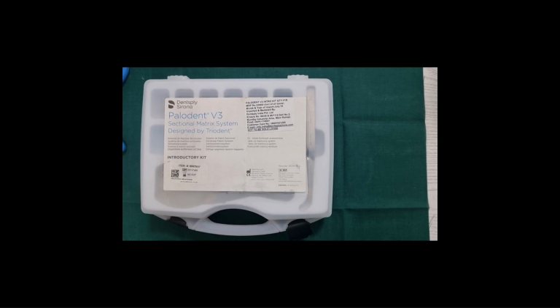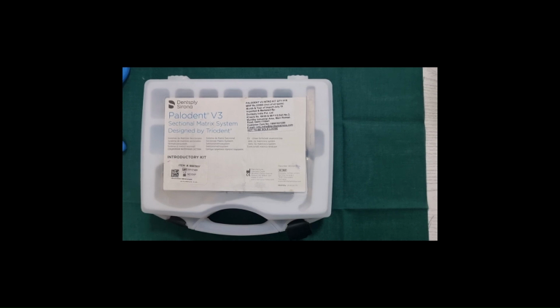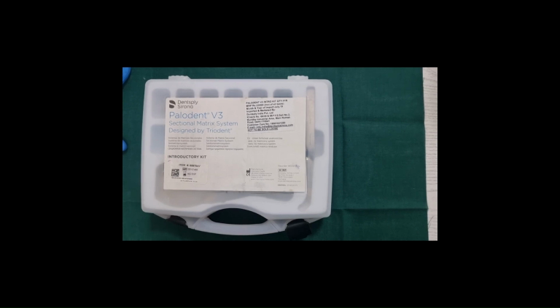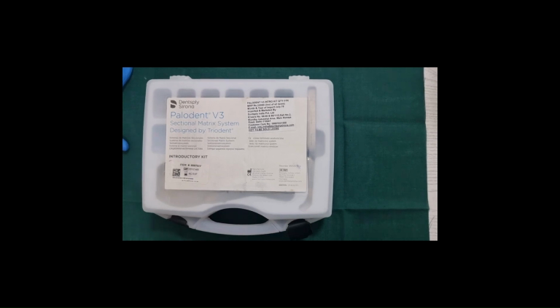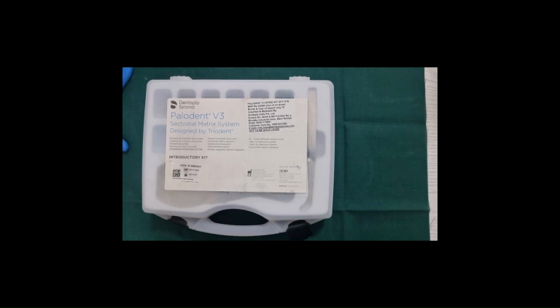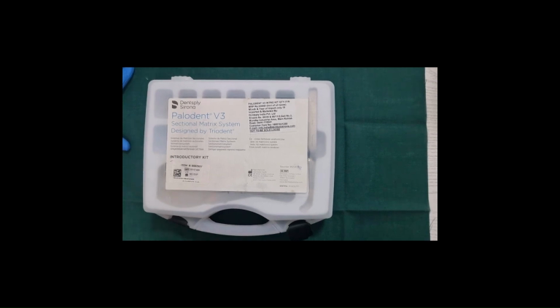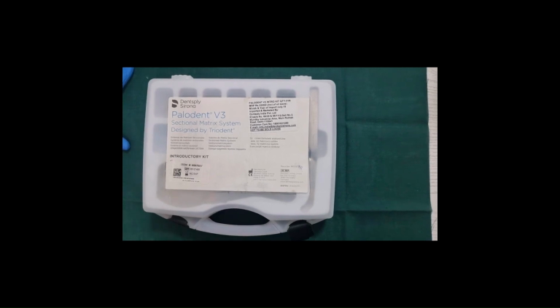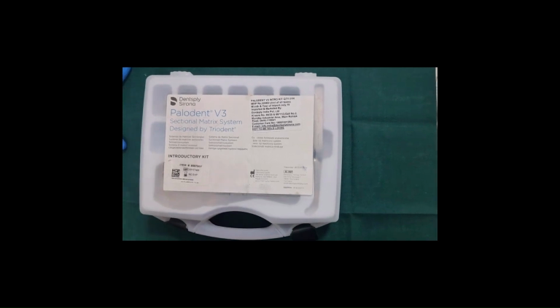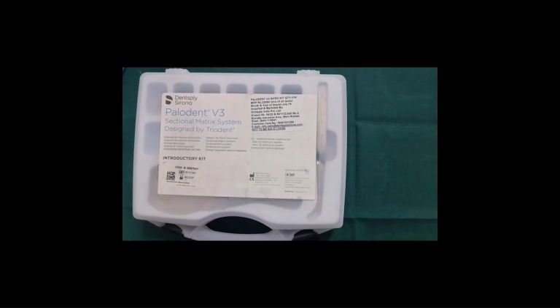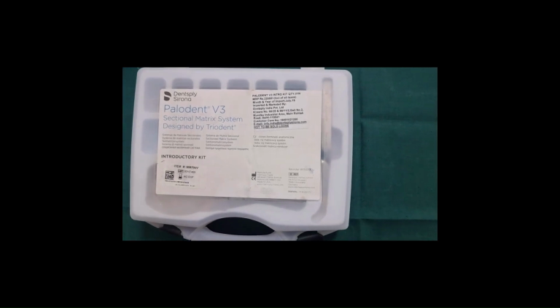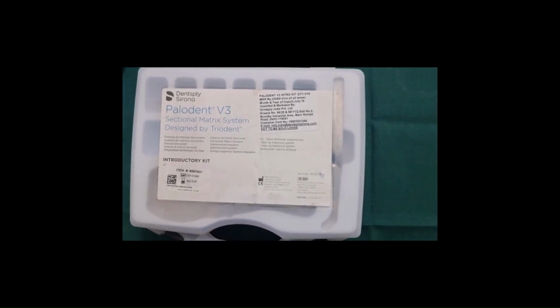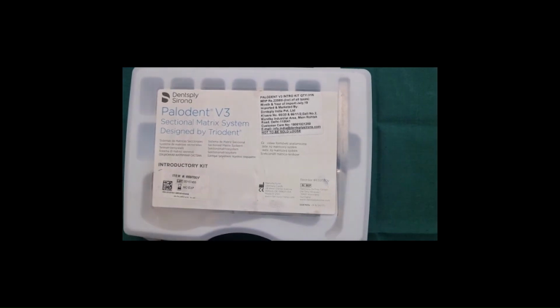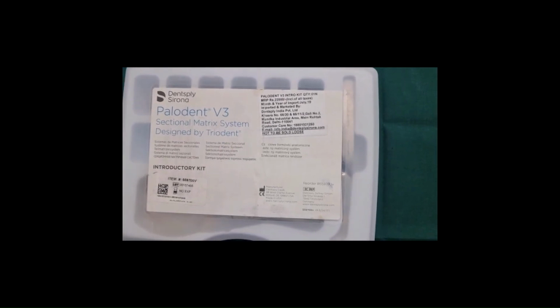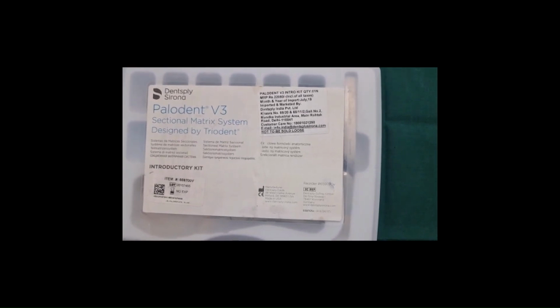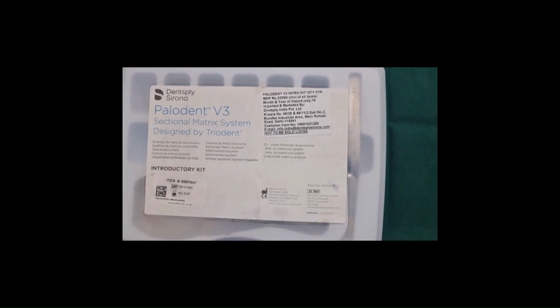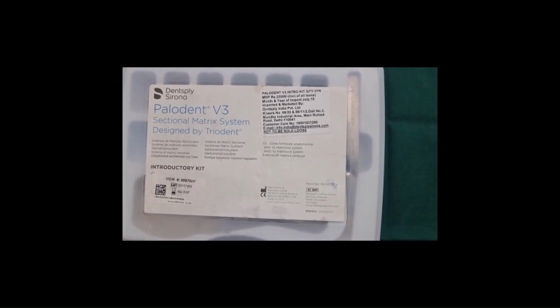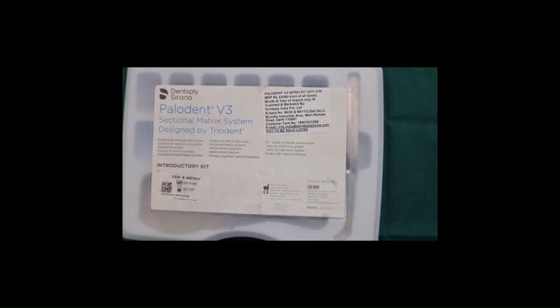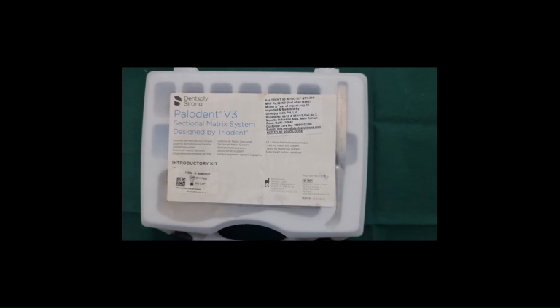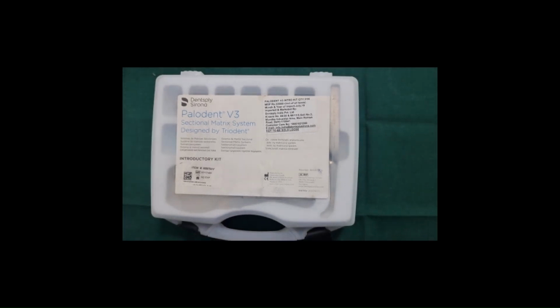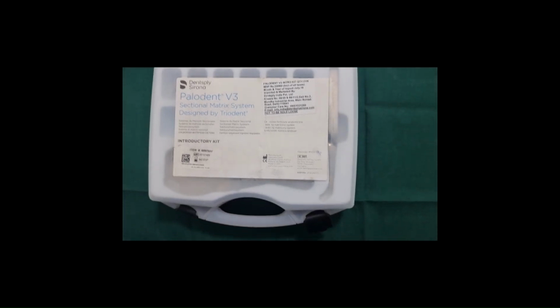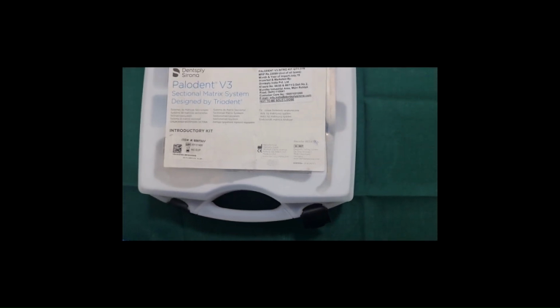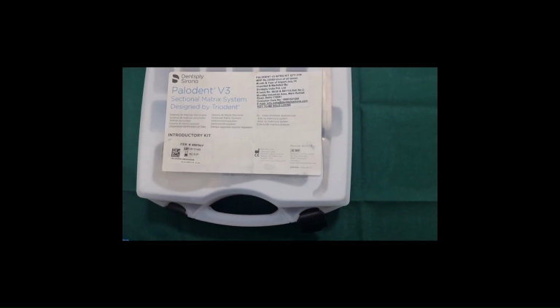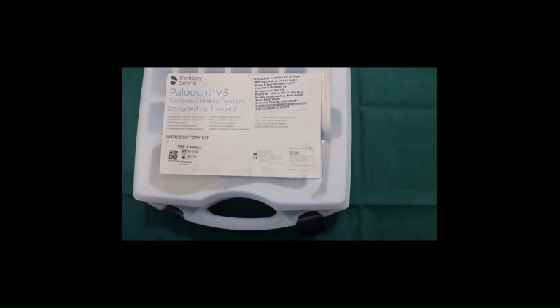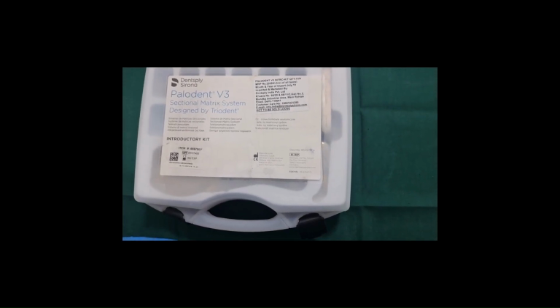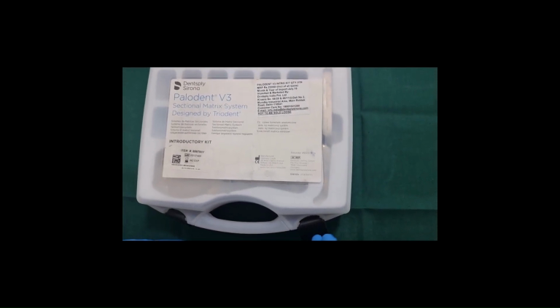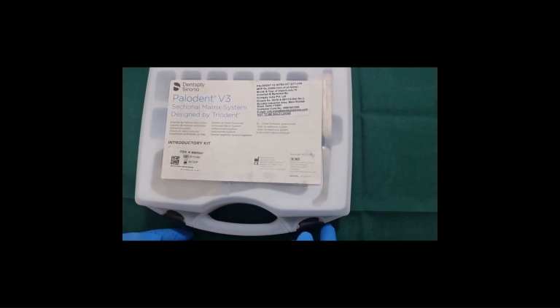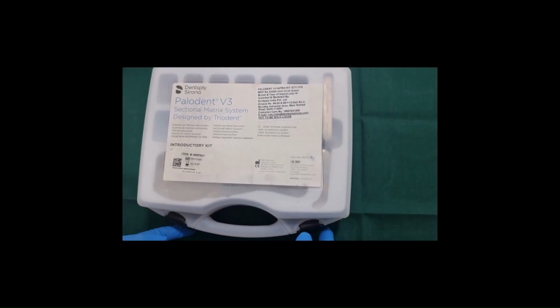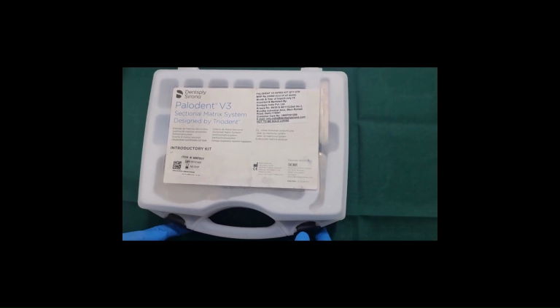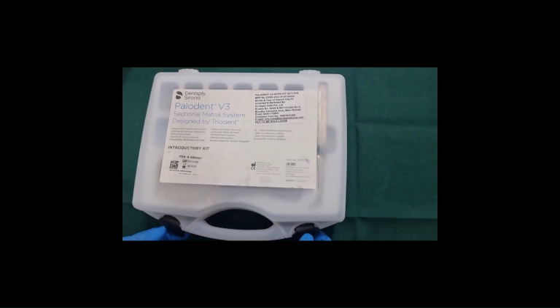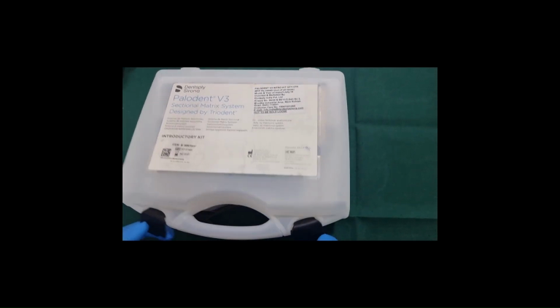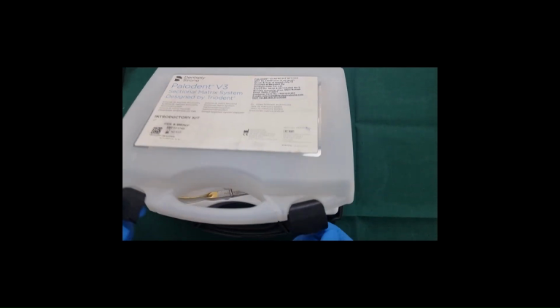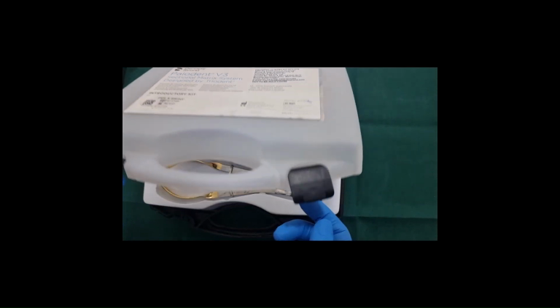Hi viewers. I am going to demonstrate placement of Palodent V3 sectional matrix system for a class 2 composite restoration.